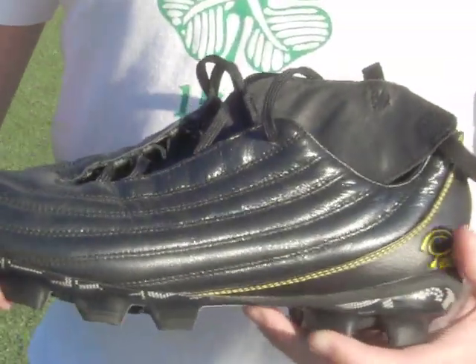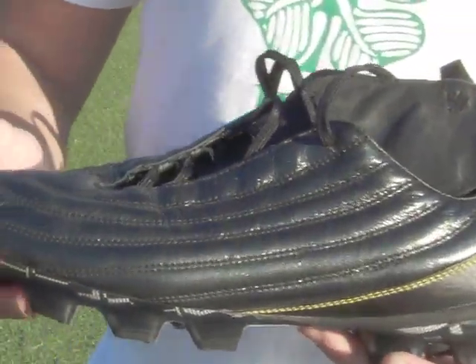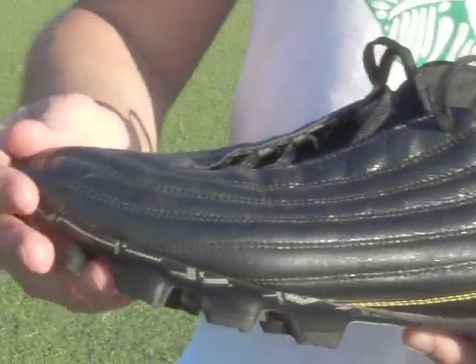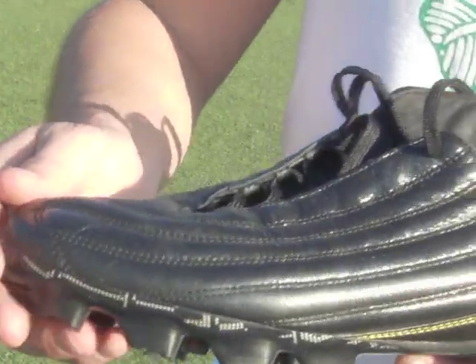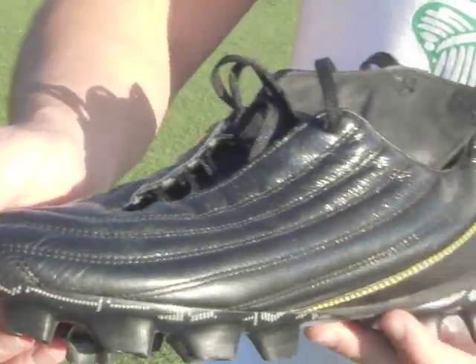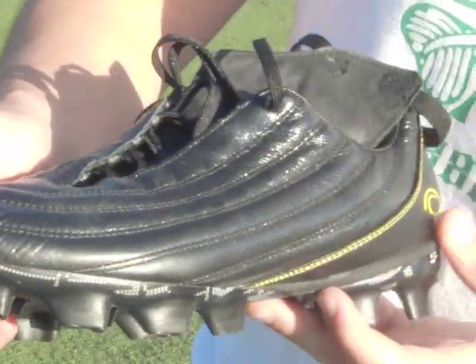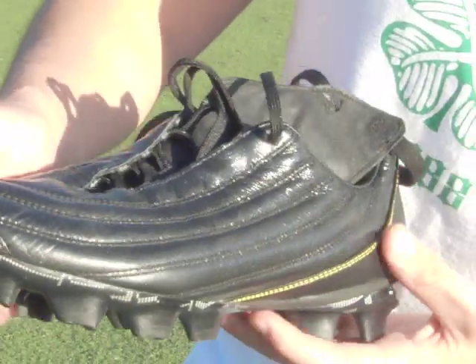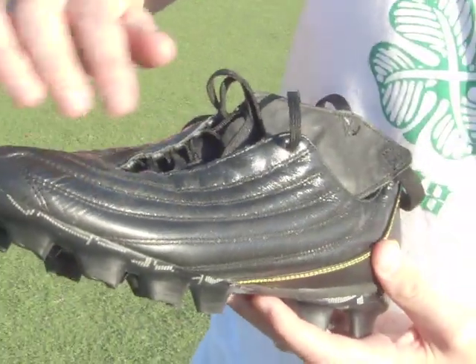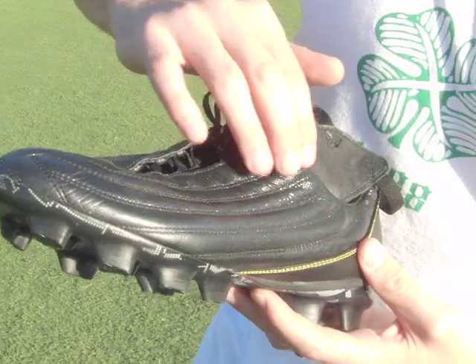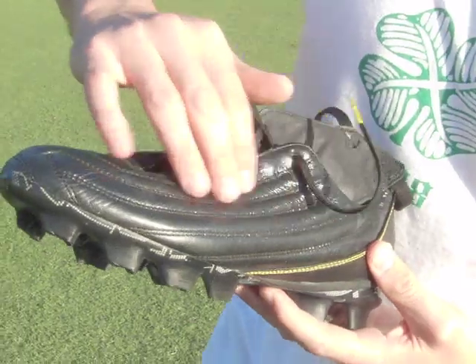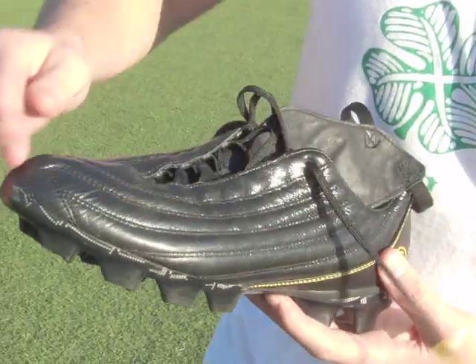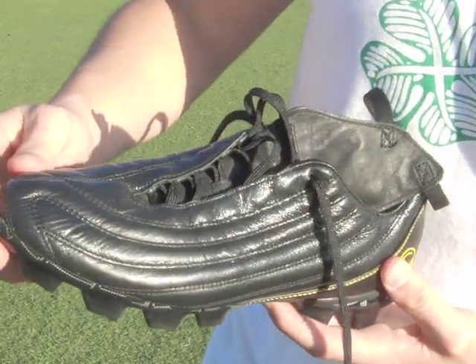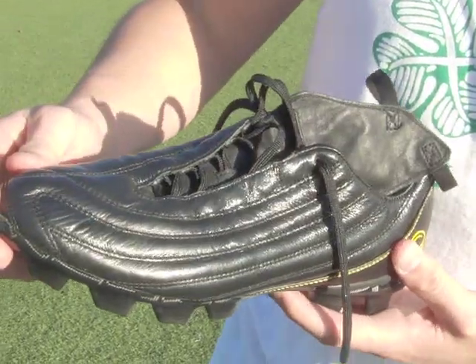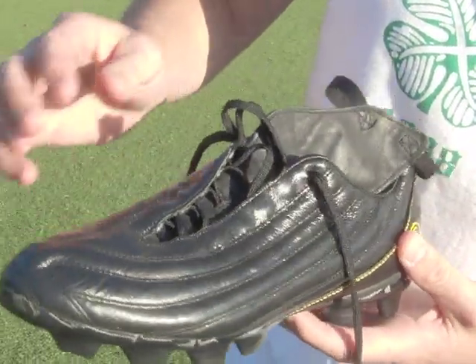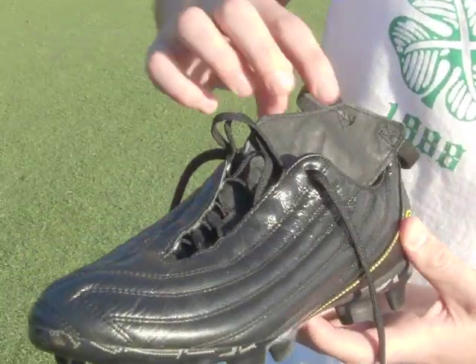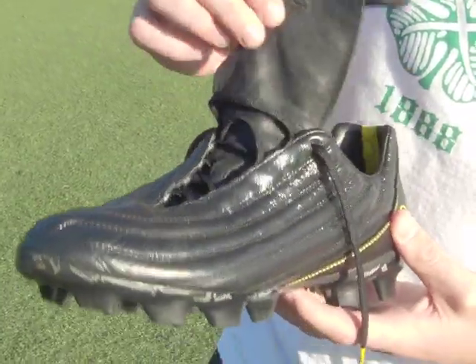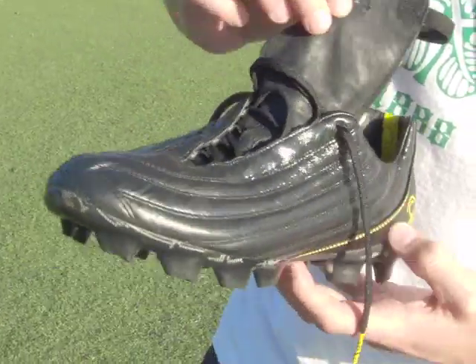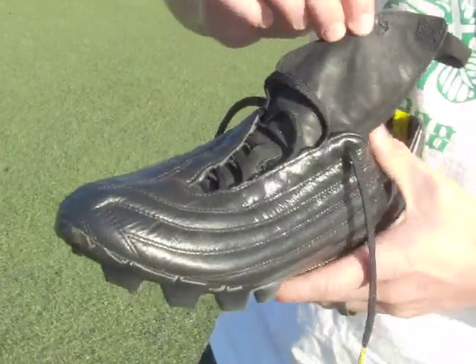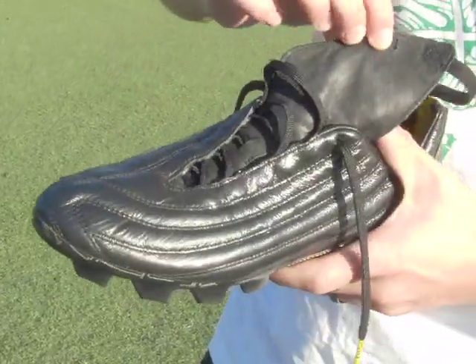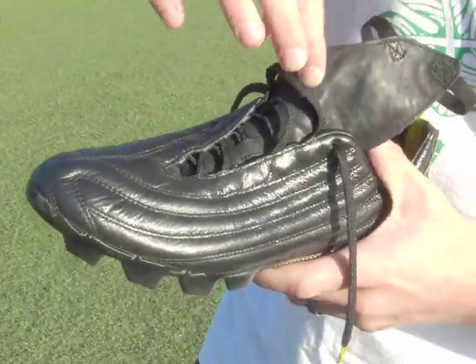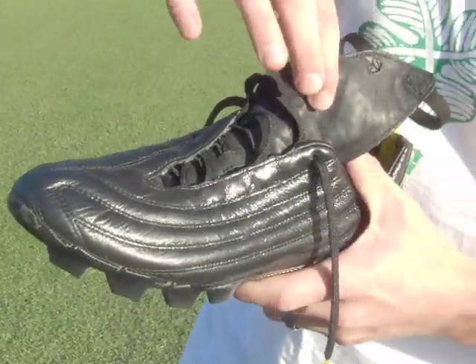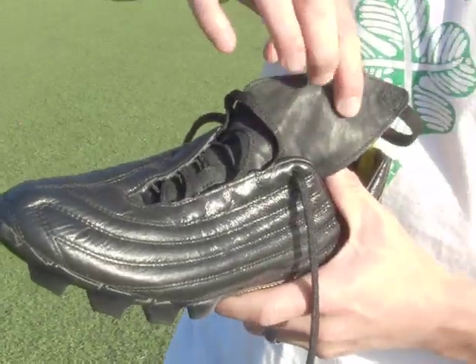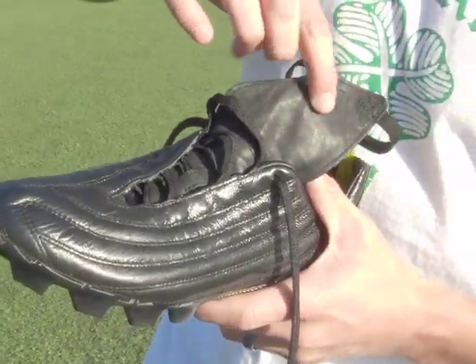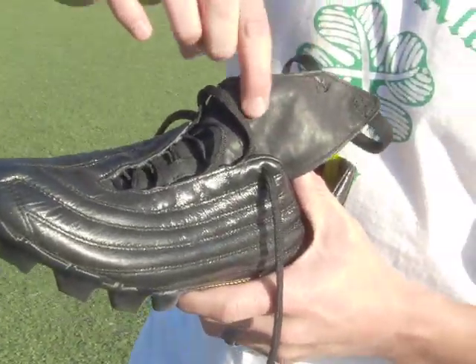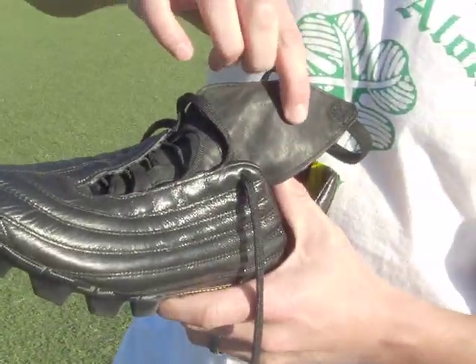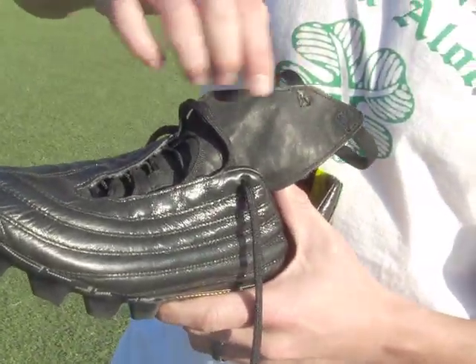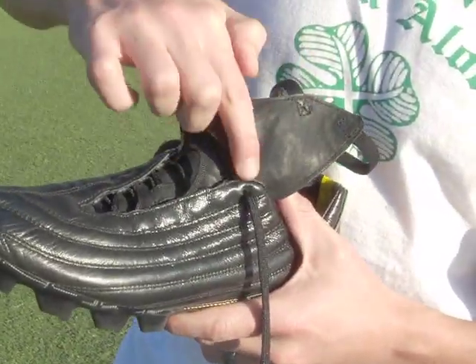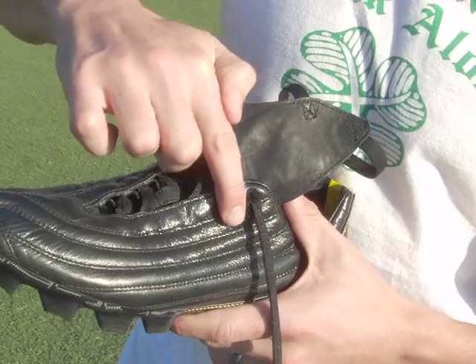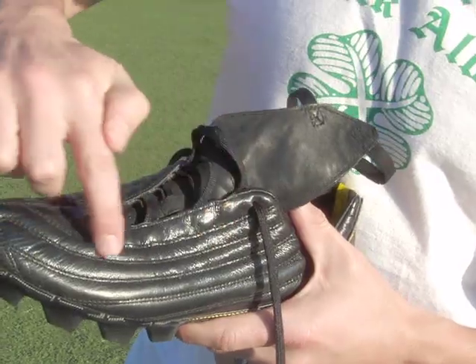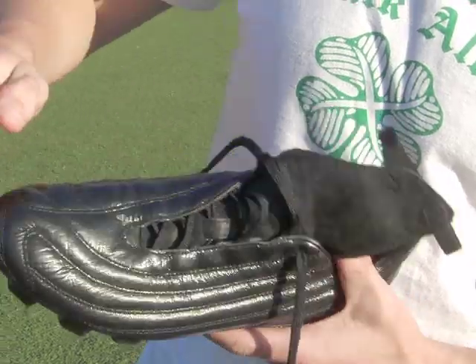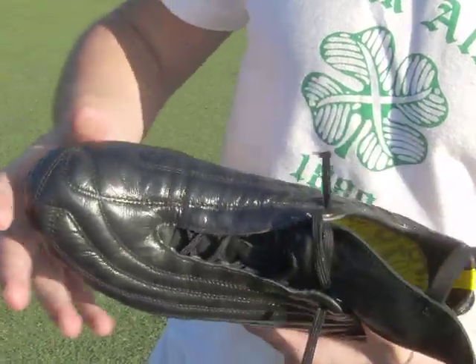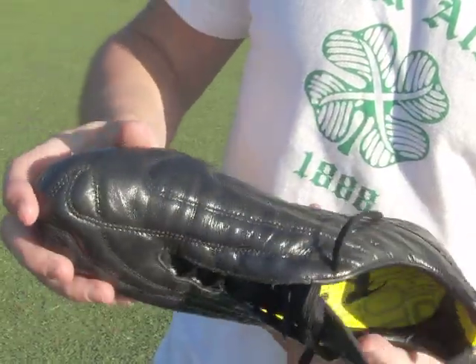As you can see from the boot, it's got this very unique look to it. Normal leather would actually look like the tongue does on the back here. As you can see, this is a lot shinier.